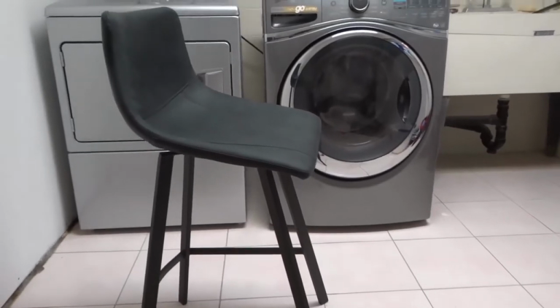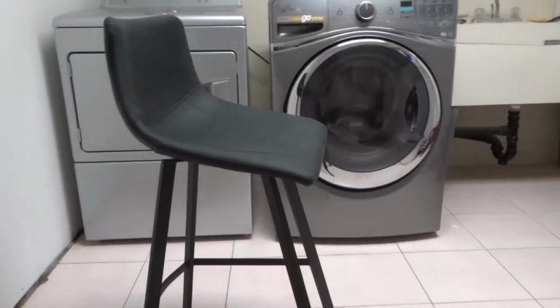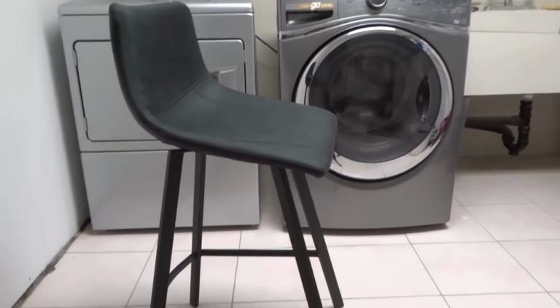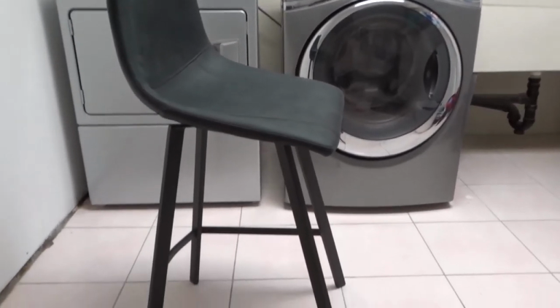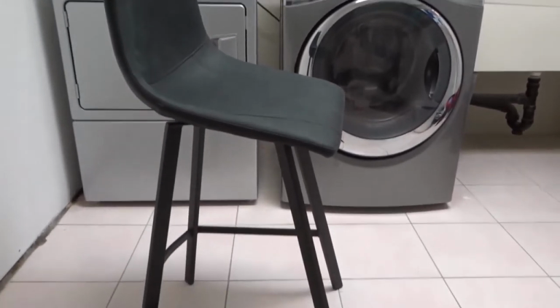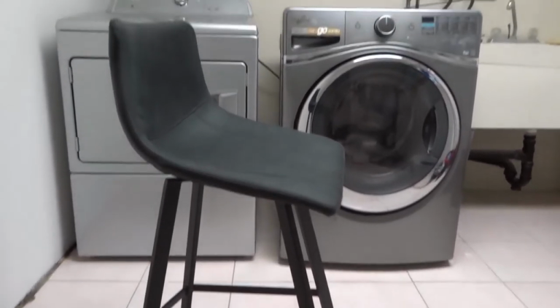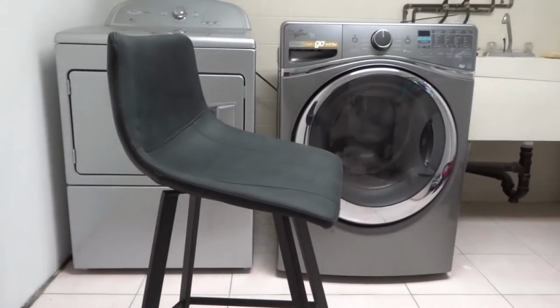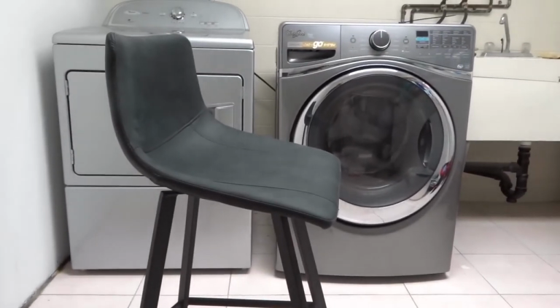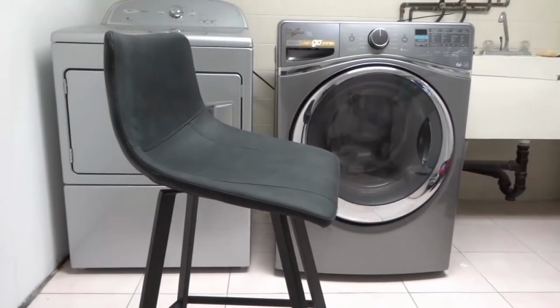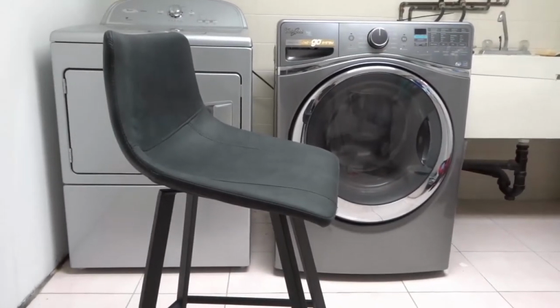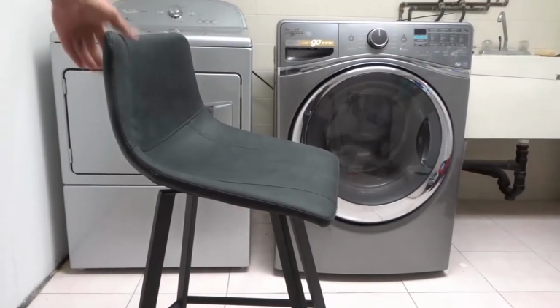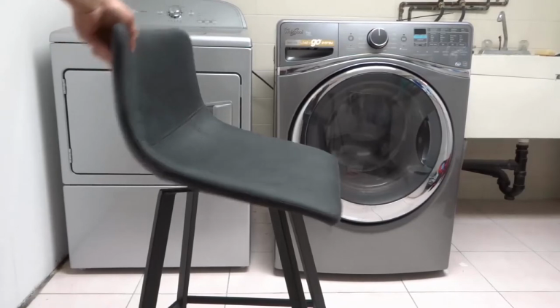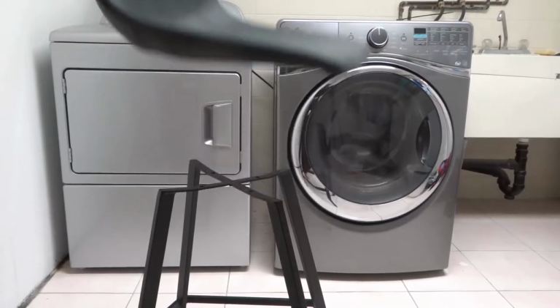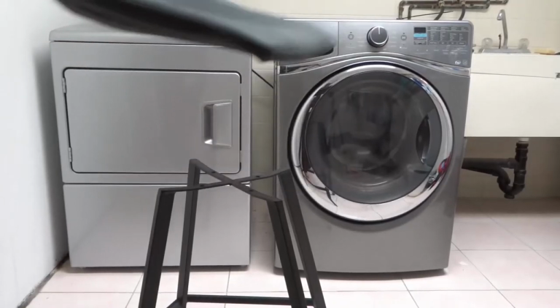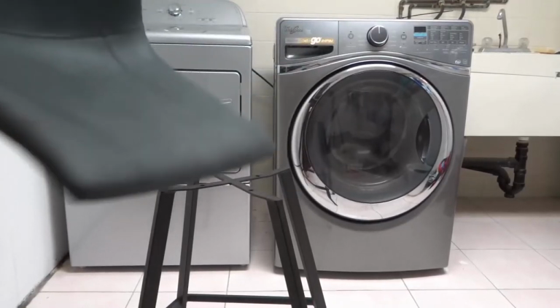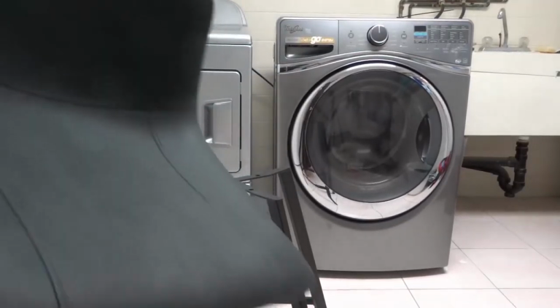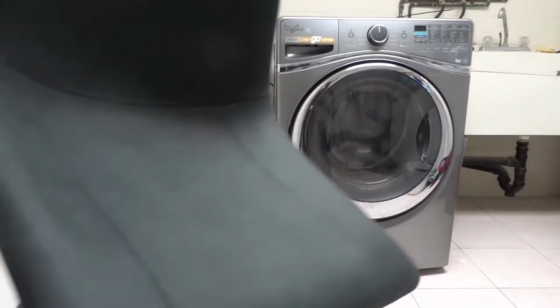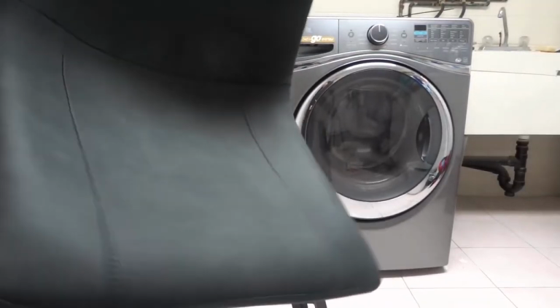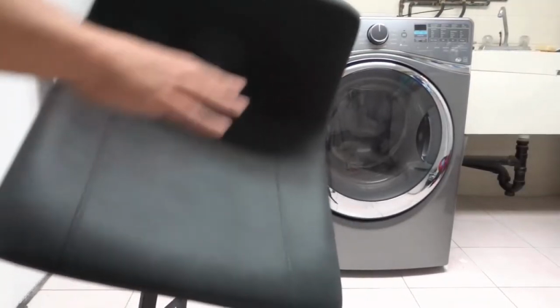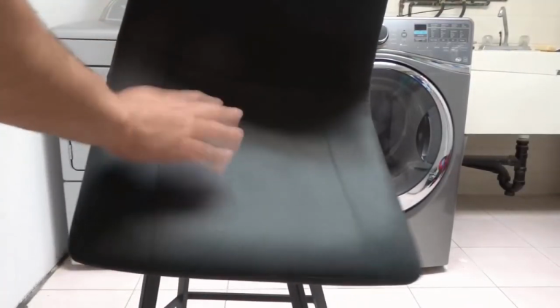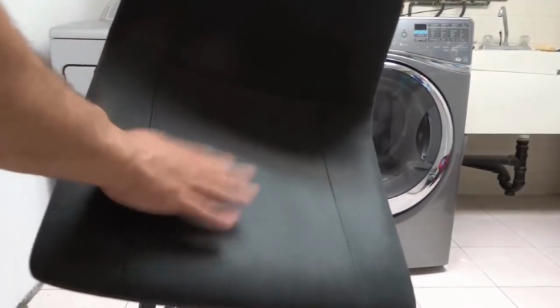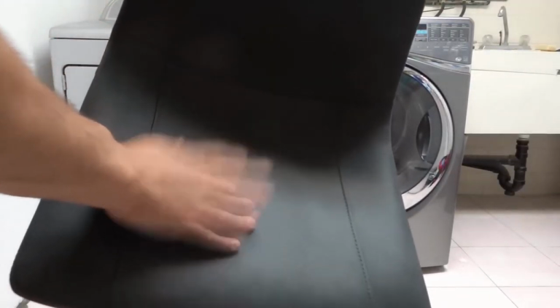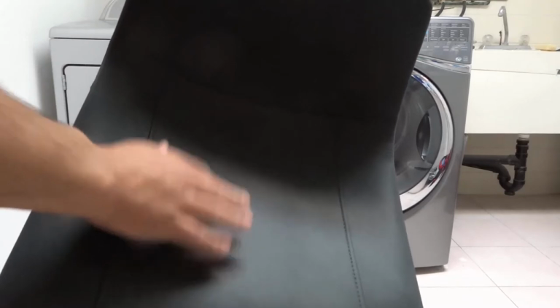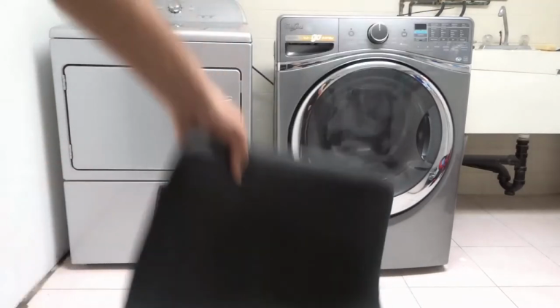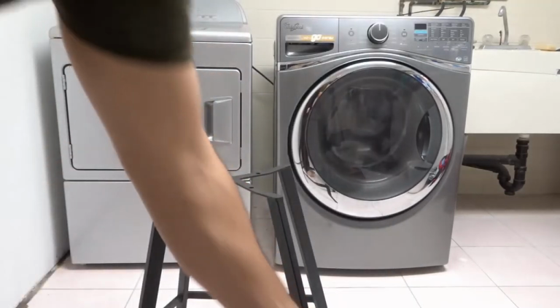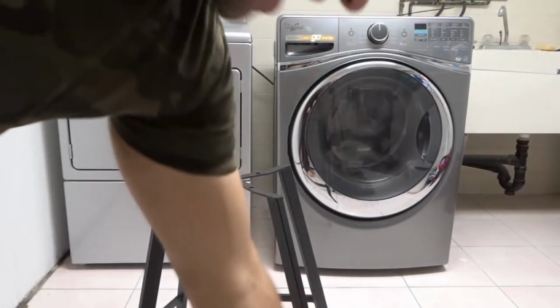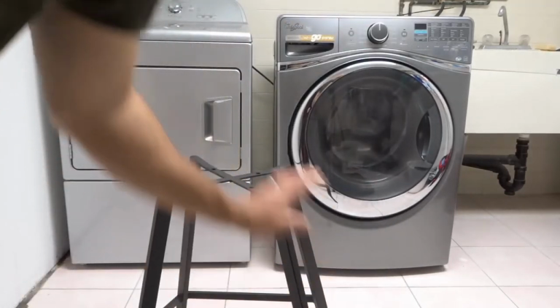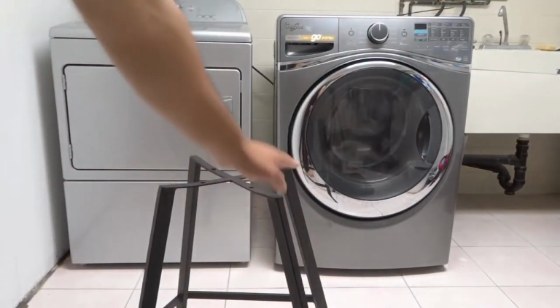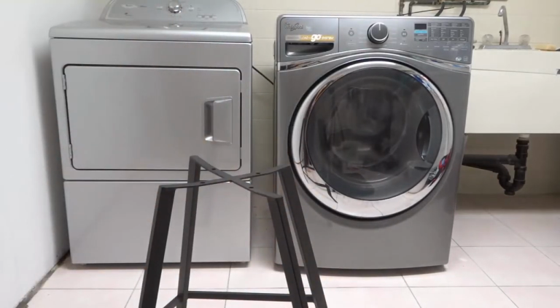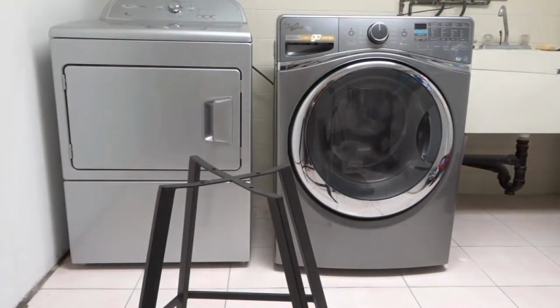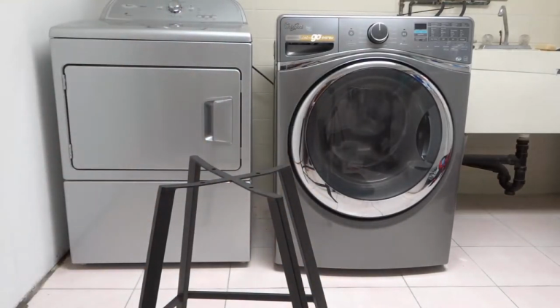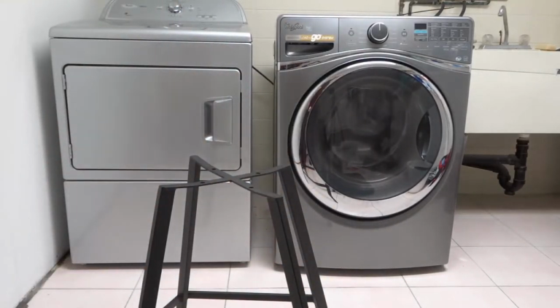This is what the barstool will look like when it's fully assembled, but for now it is not. So essentially you have two pieces: you have the barstool seat, and then you have the actual barstool base, as you can see right there.